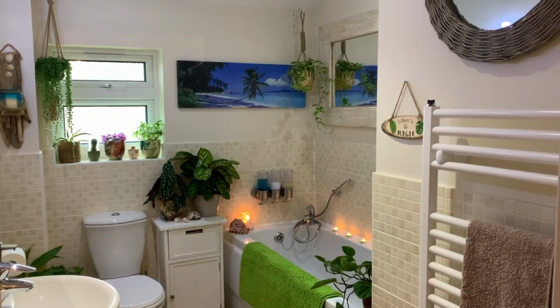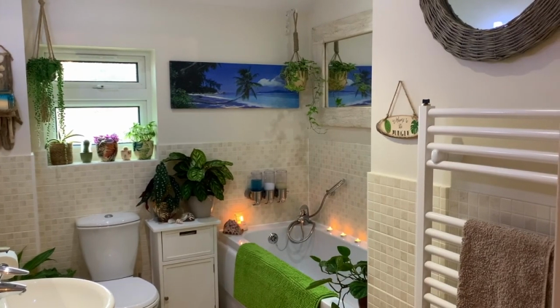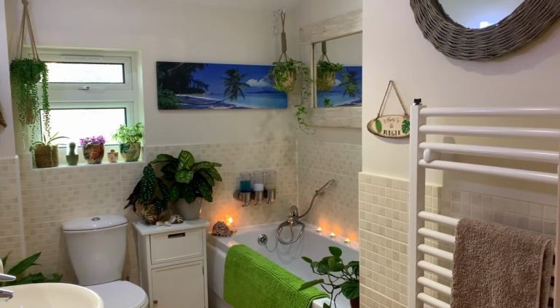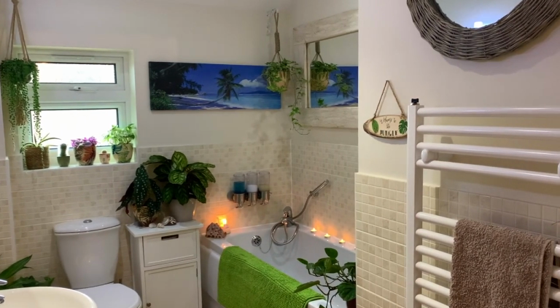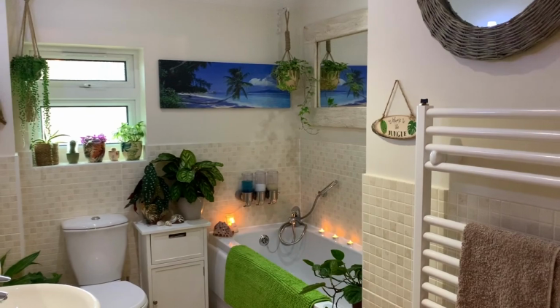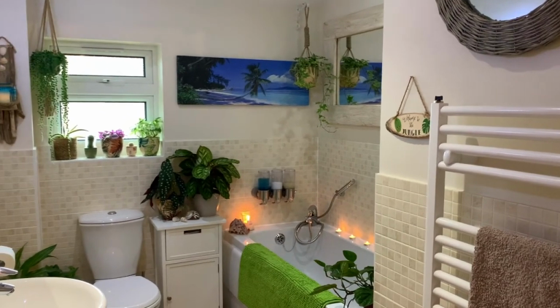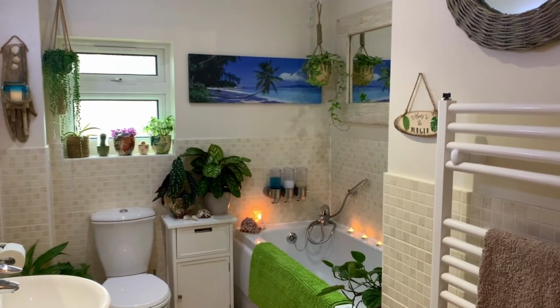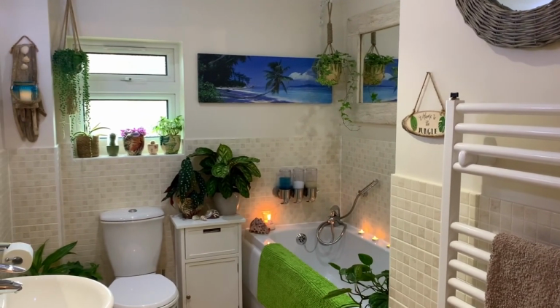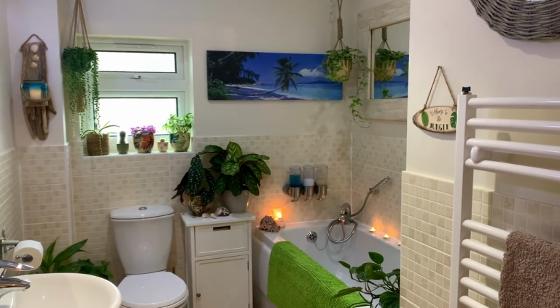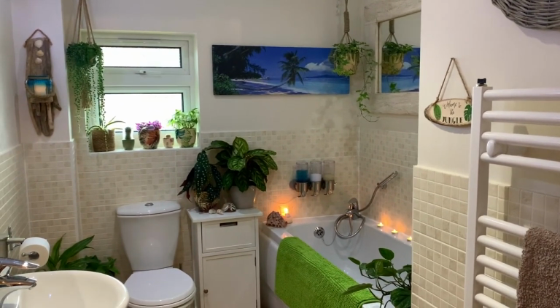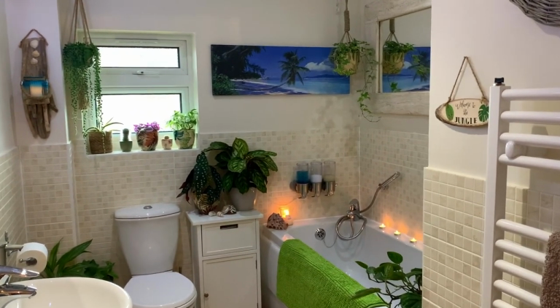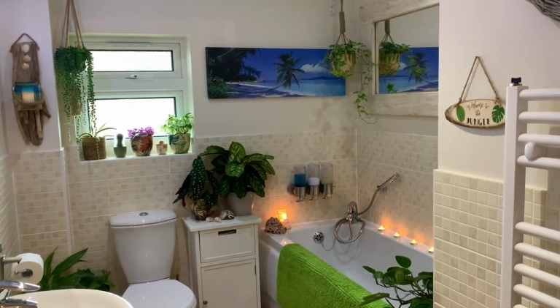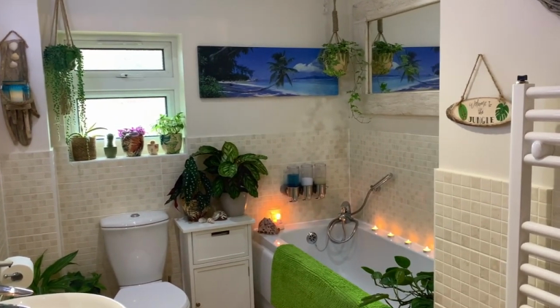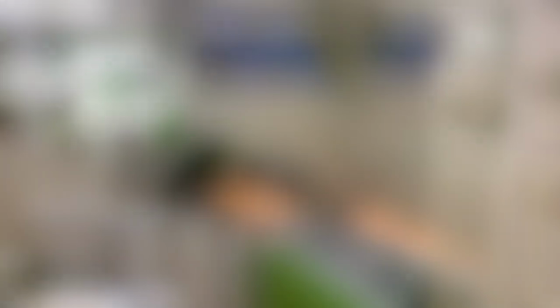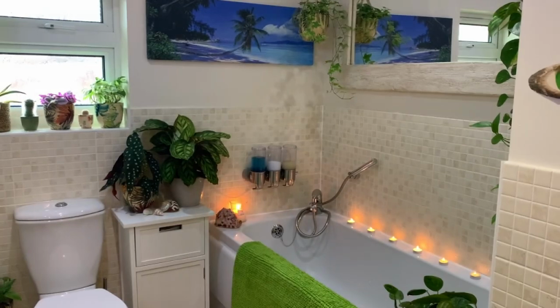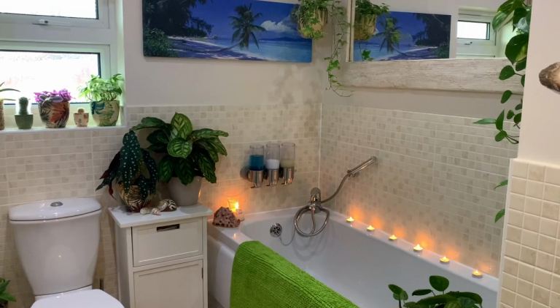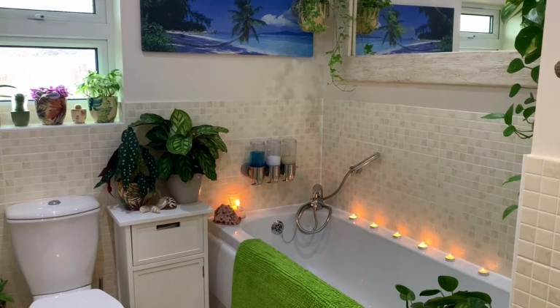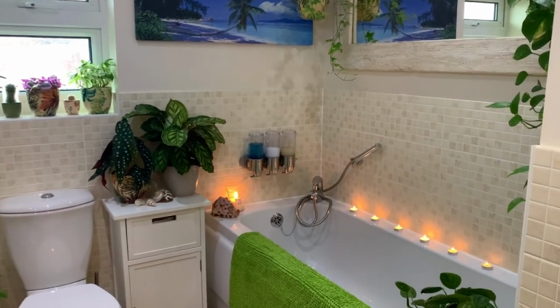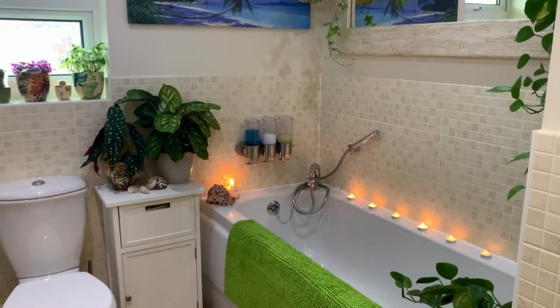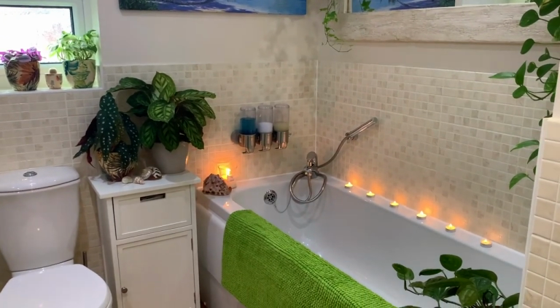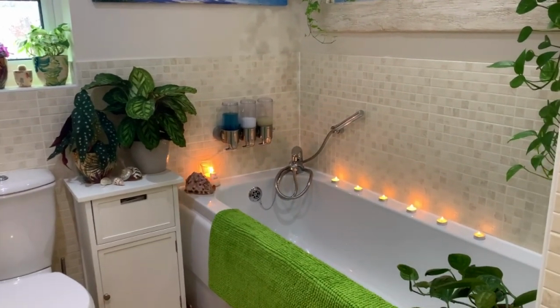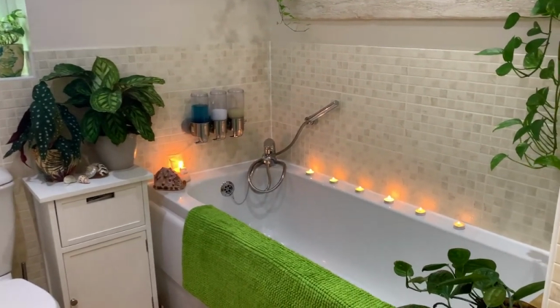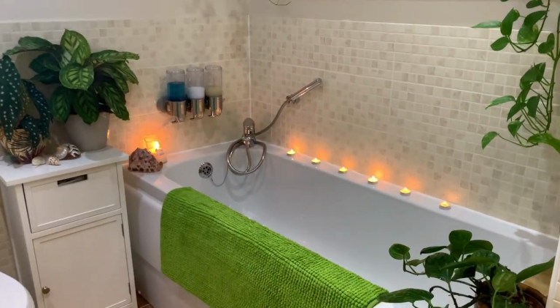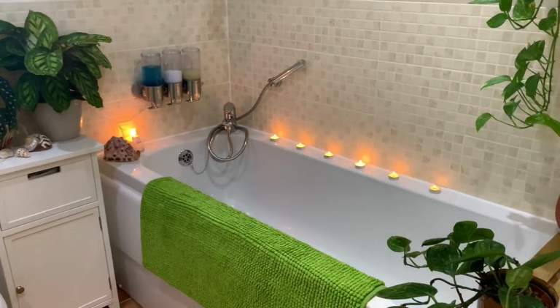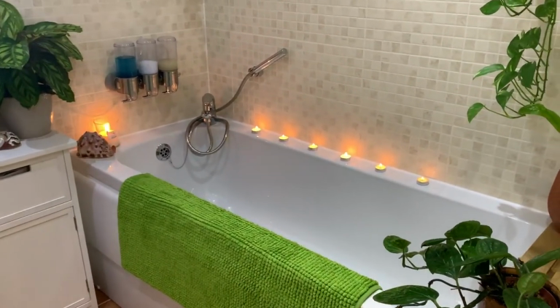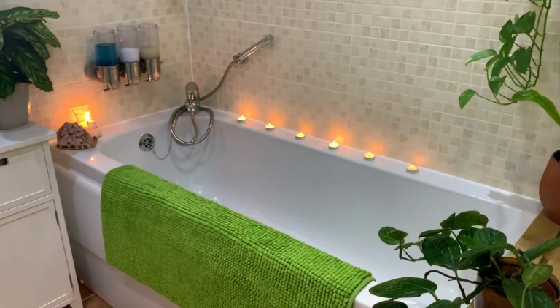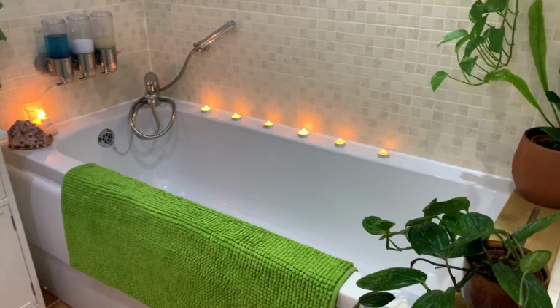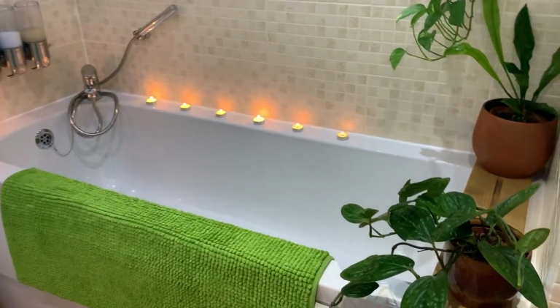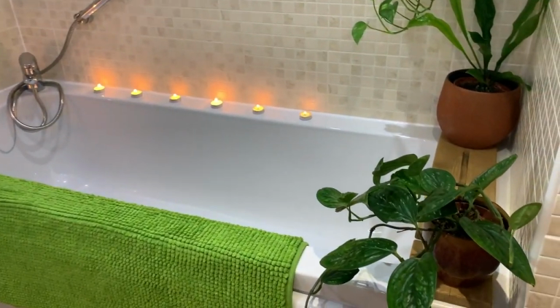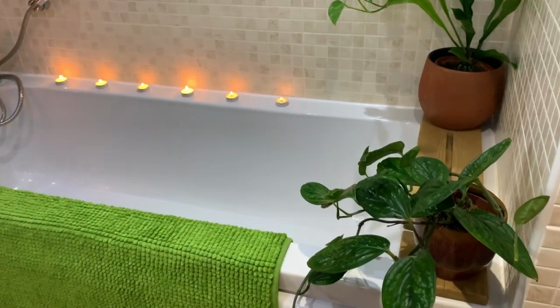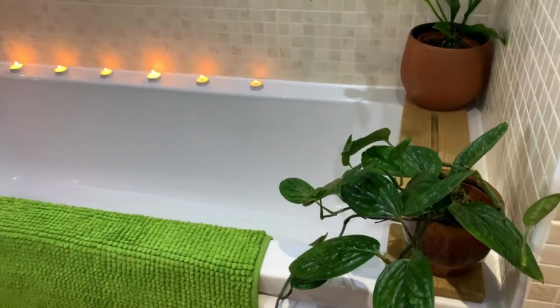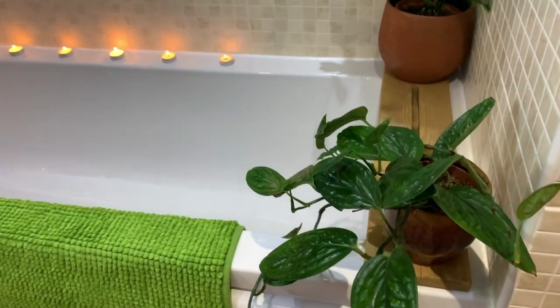Welcome back everyone, I hope you're all well. Today I'm going to be showing you some new plants that I've got for my bathroom. I'm just going to take you around and quickly show you the plants that I've already got in the bathroom, and then of course show you my new beauties that I picked up this week.